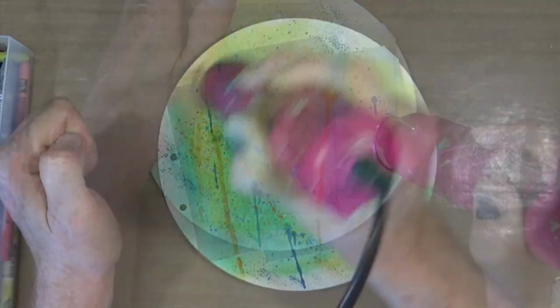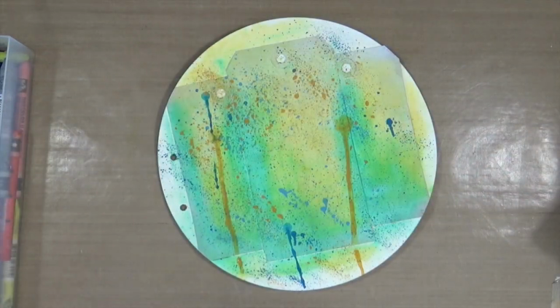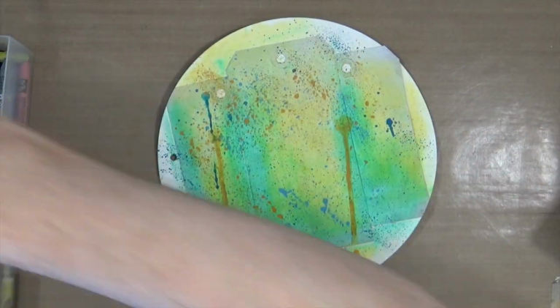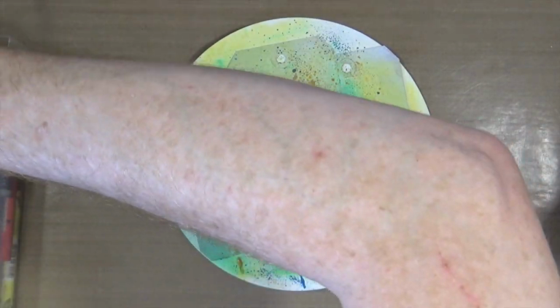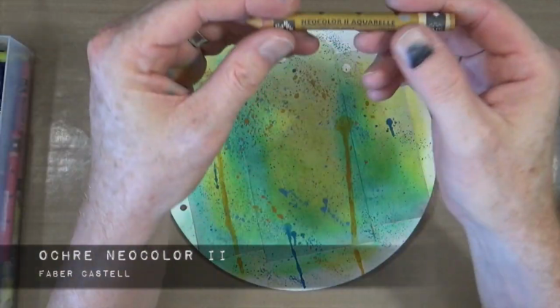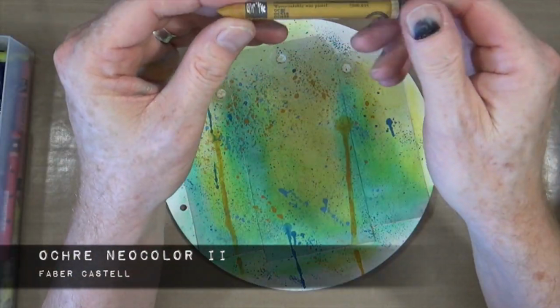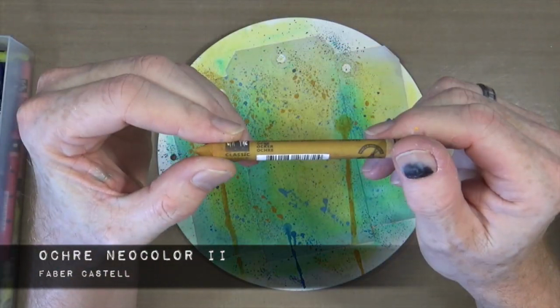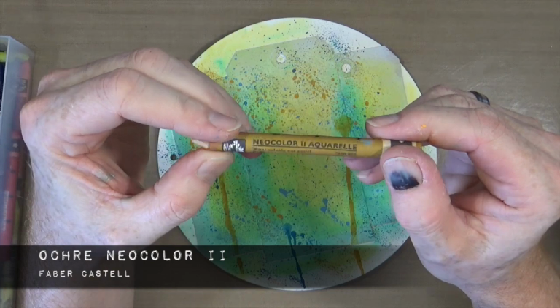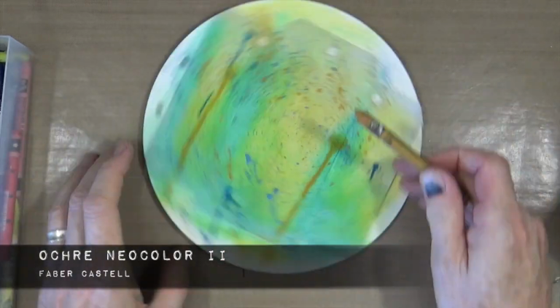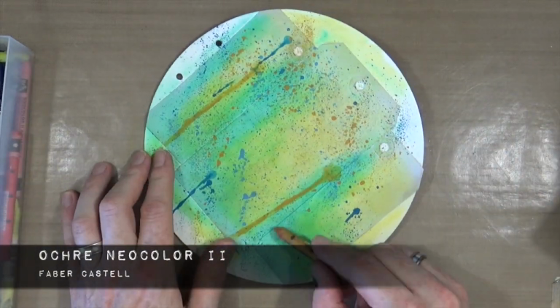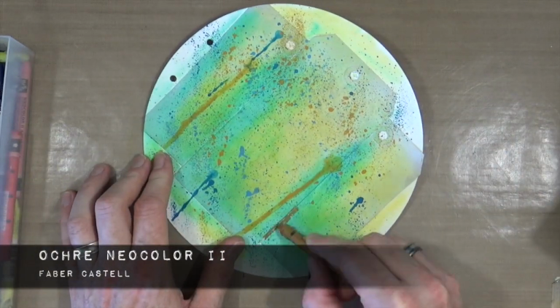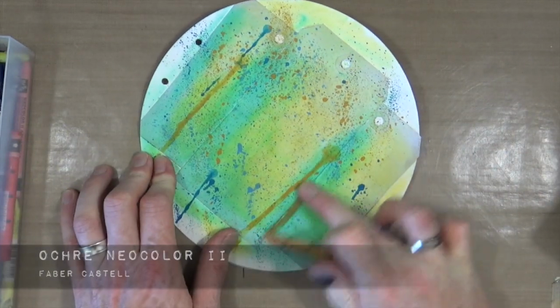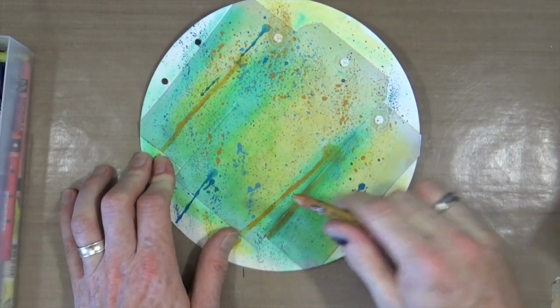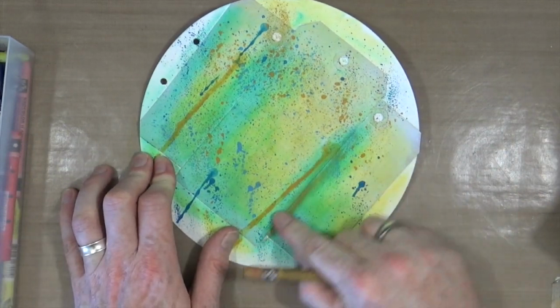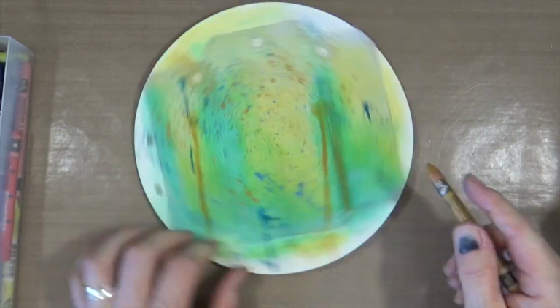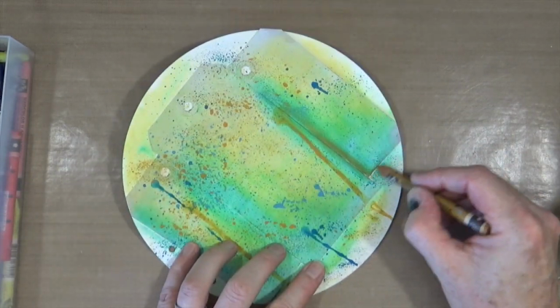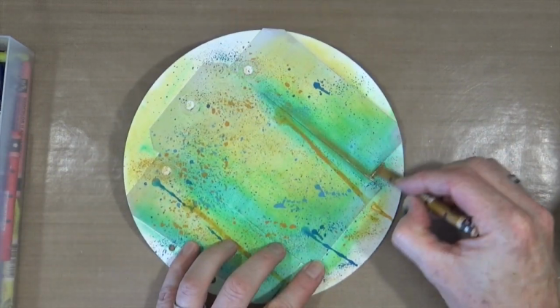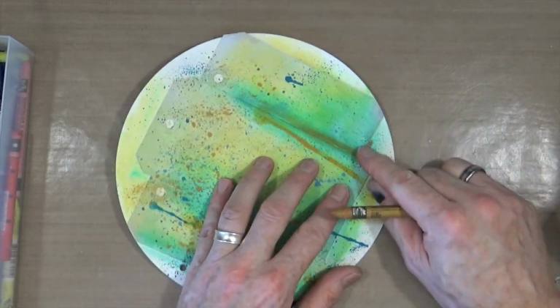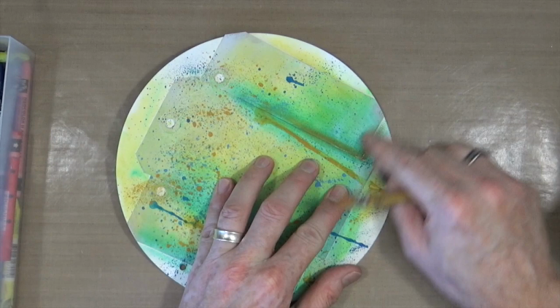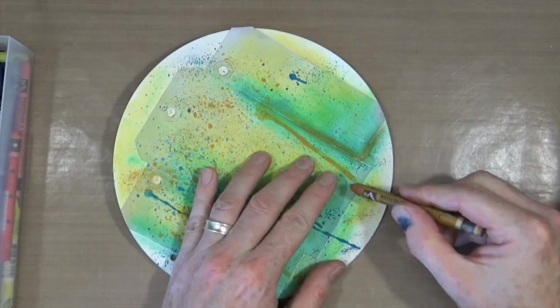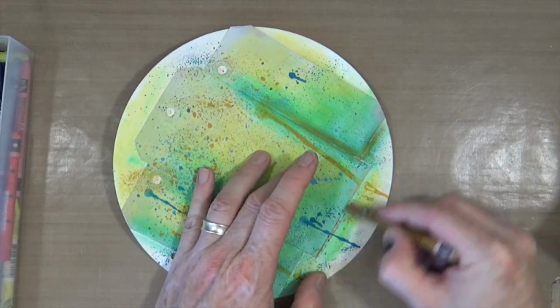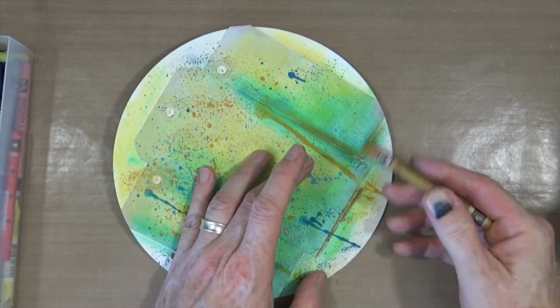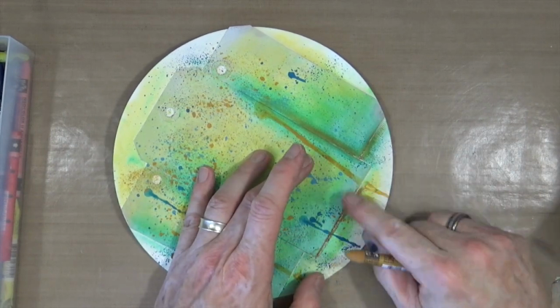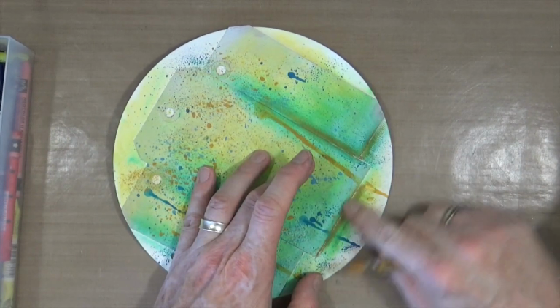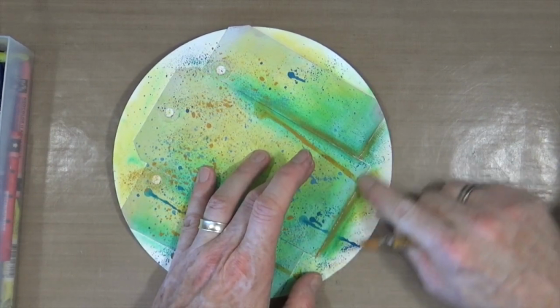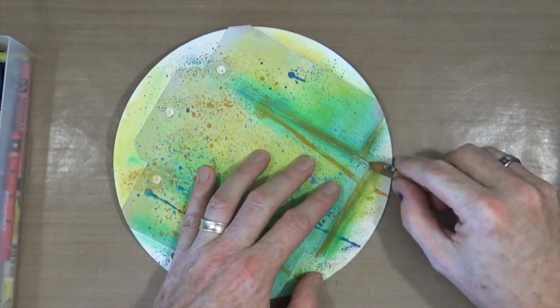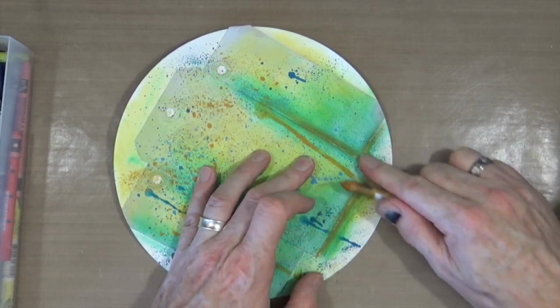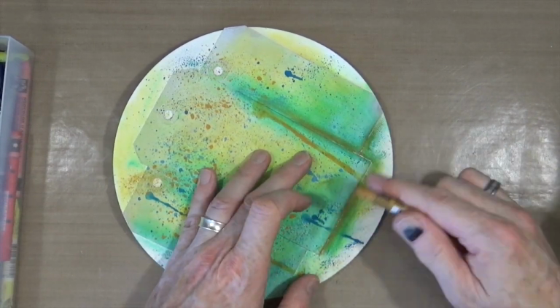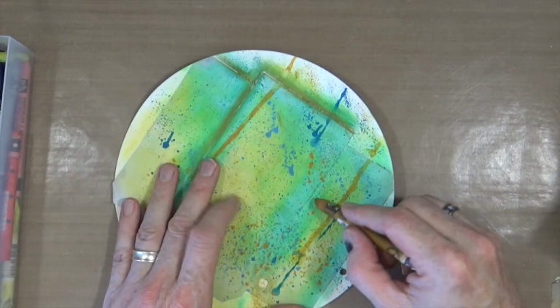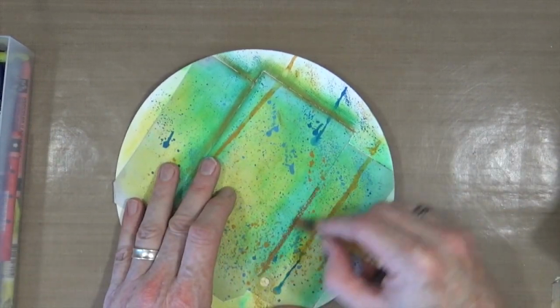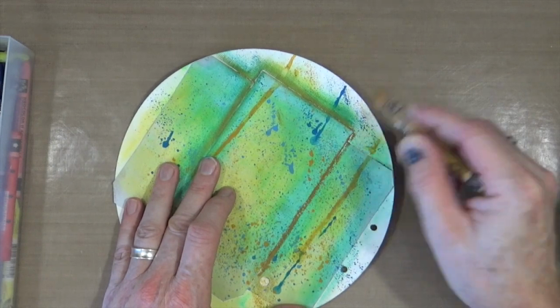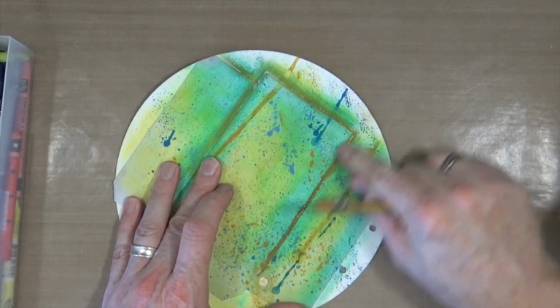I want to add some shadows behind those tags just to make it look as though they are standing up a little. For this I've got the ochre Neocolor, and I'm going to apply that directly onto the page and then blend it in with my finger, just to give it a little drop shadow effect.